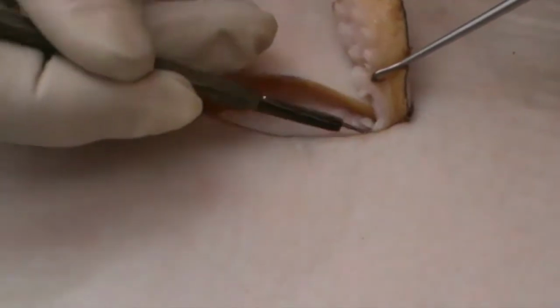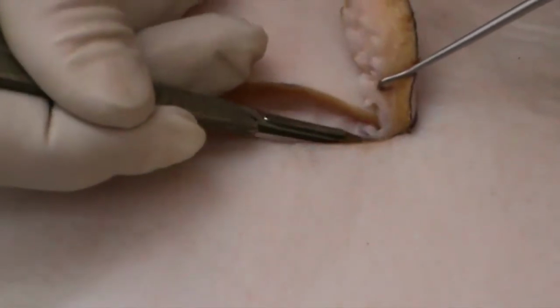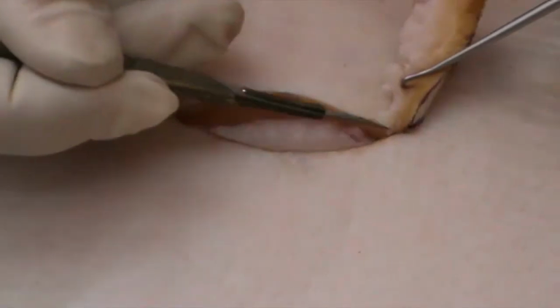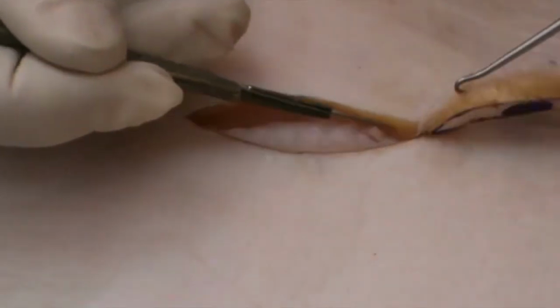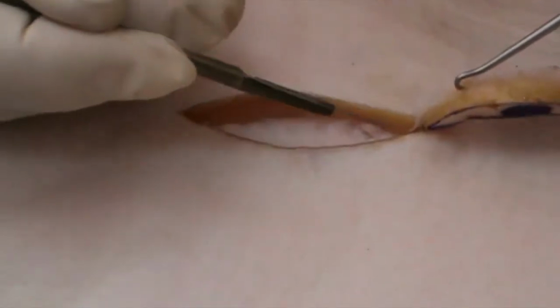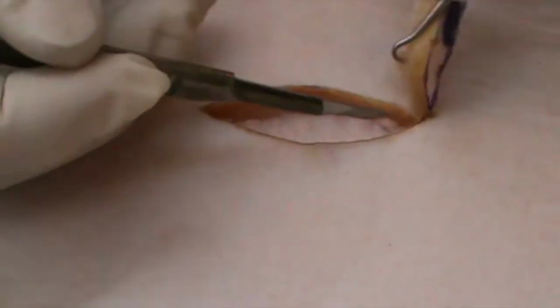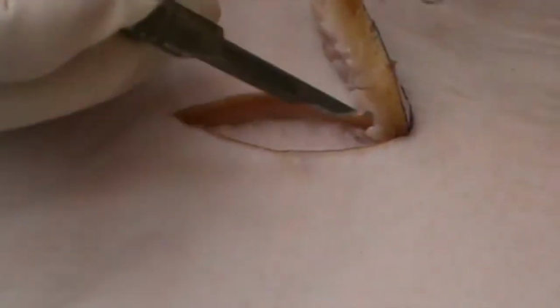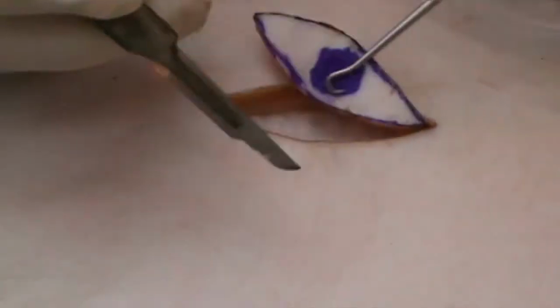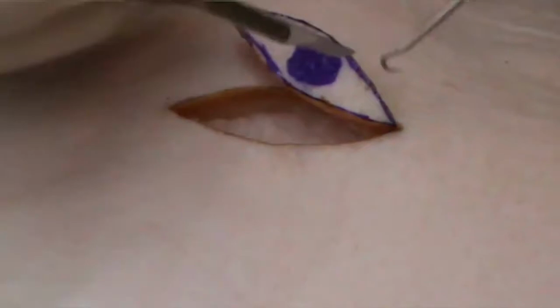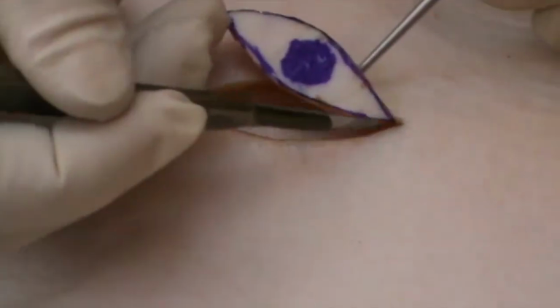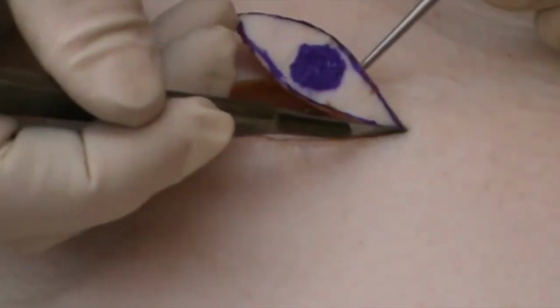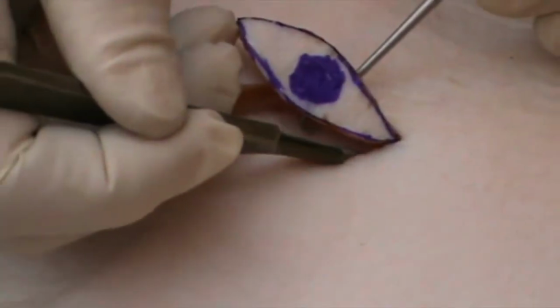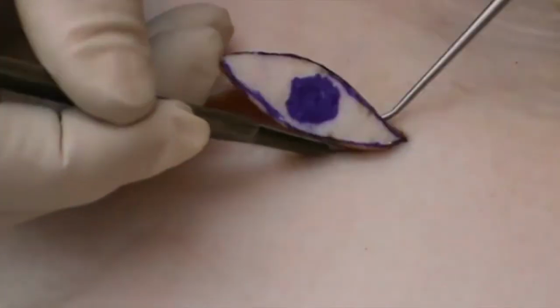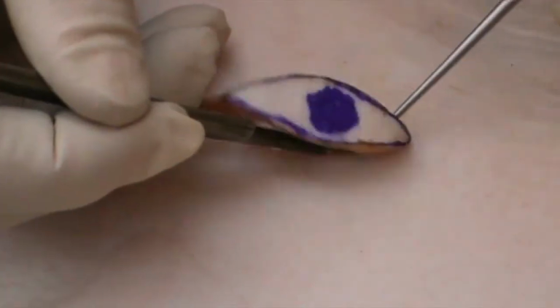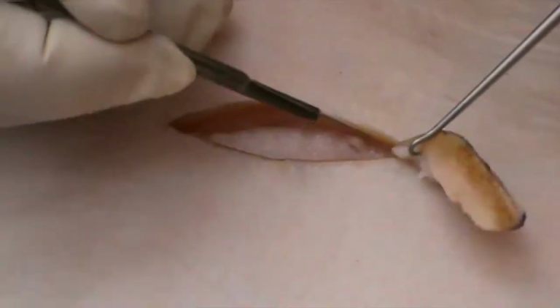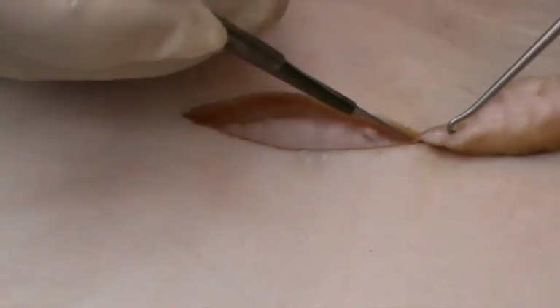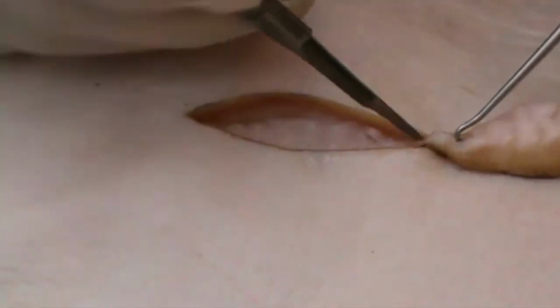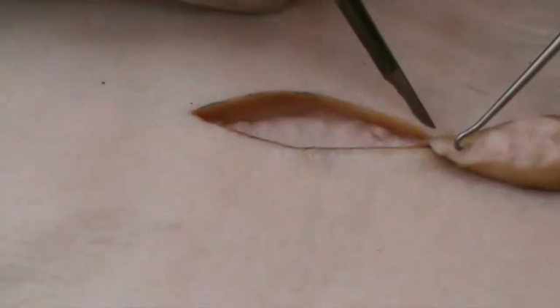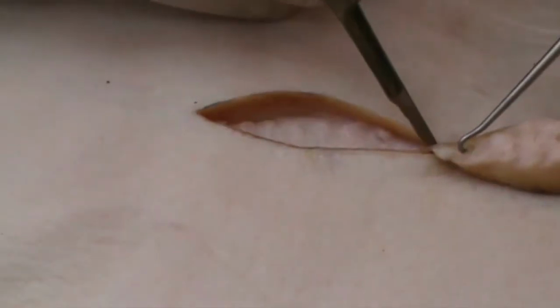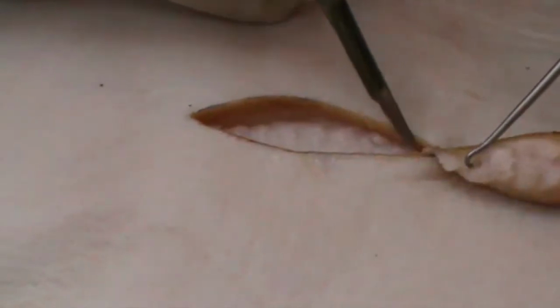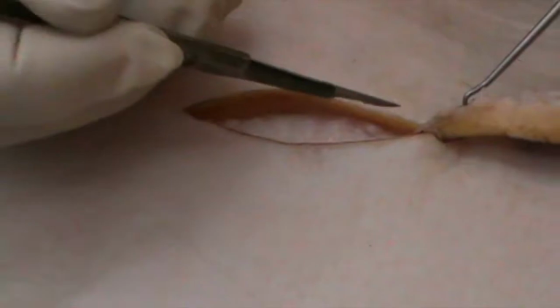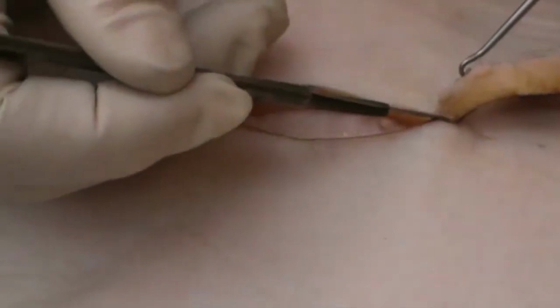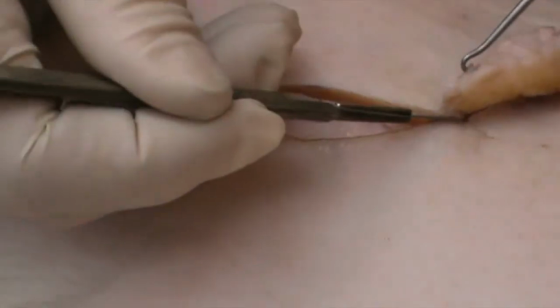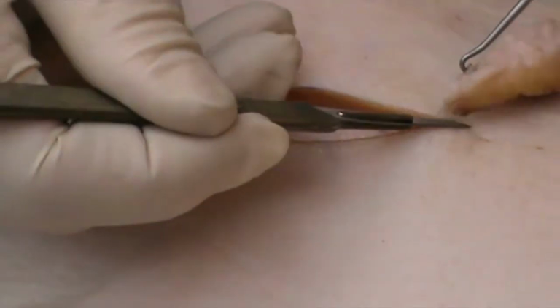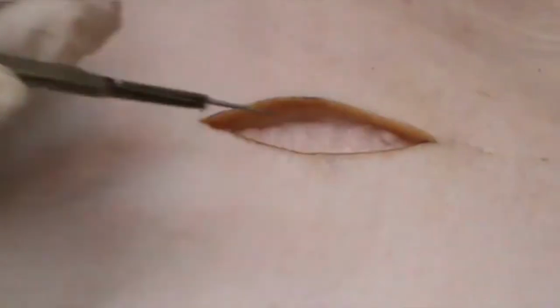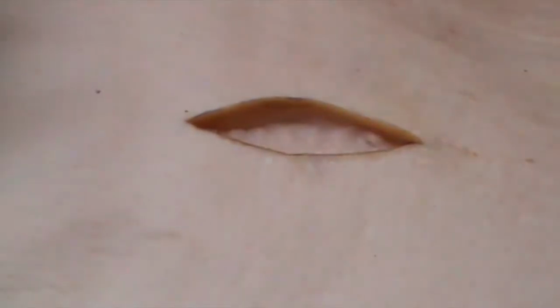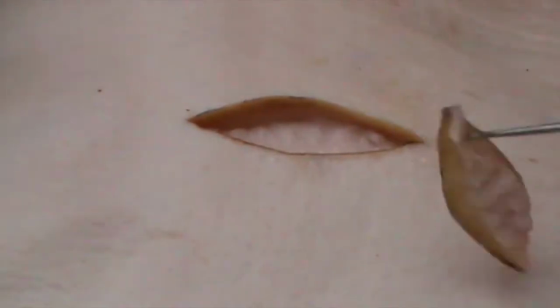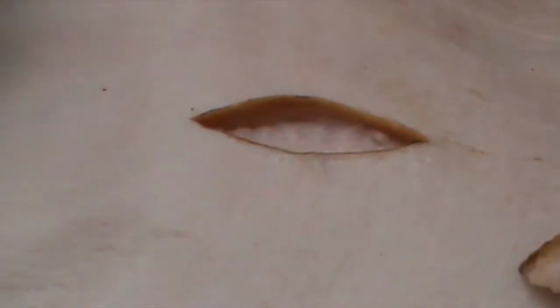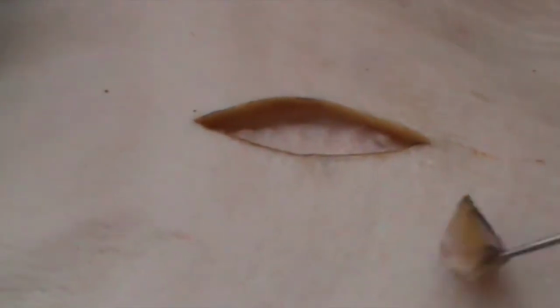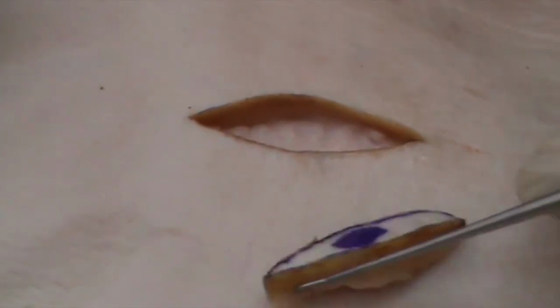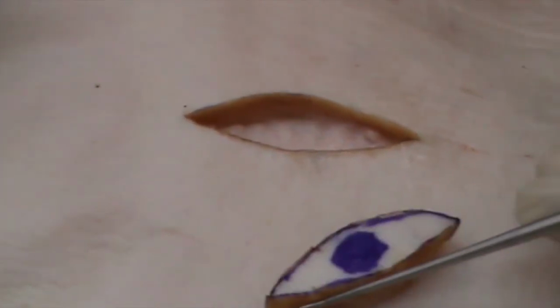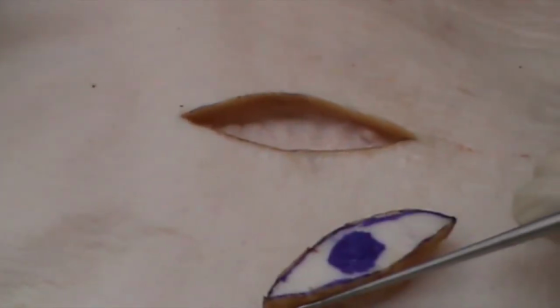This is where a skin hook can be so useful. Then to remove your specimen — and that's going to go off for histology.